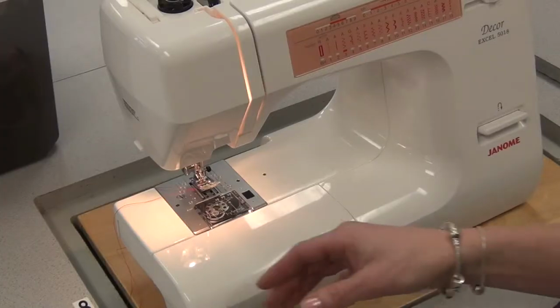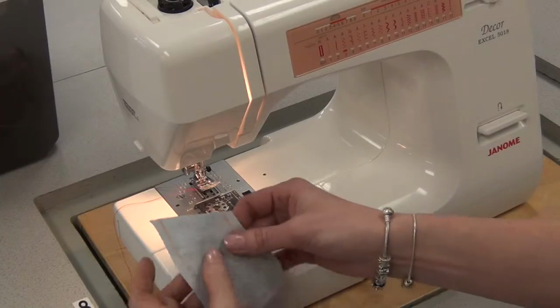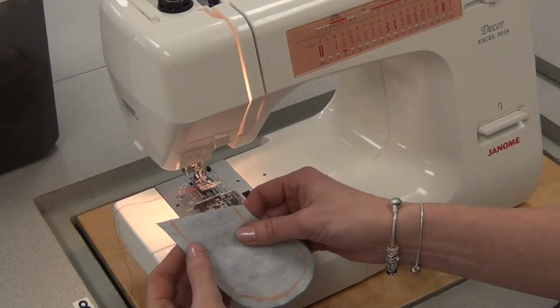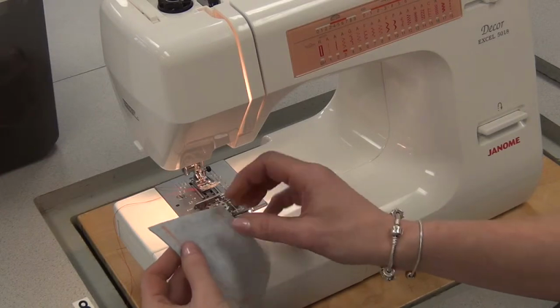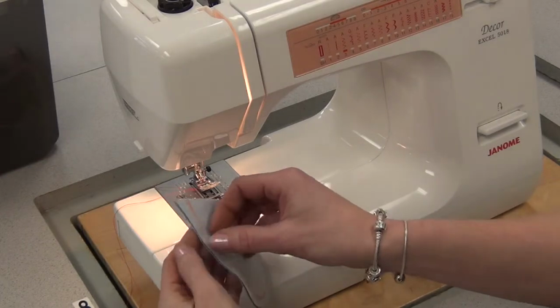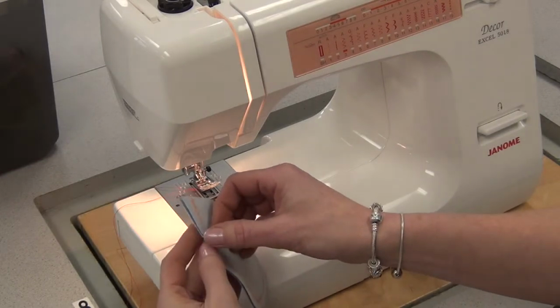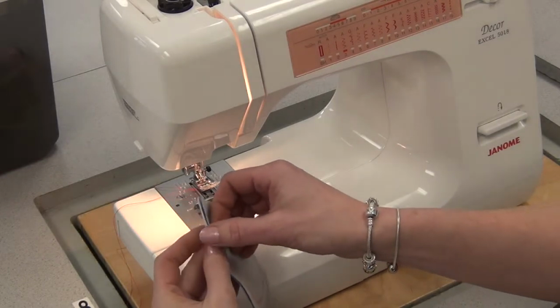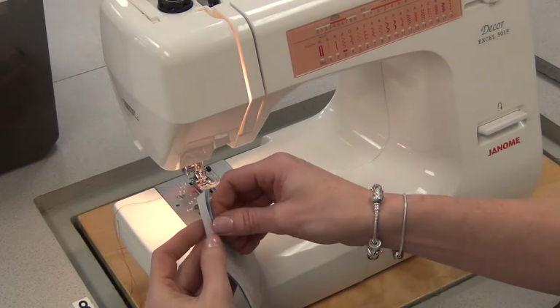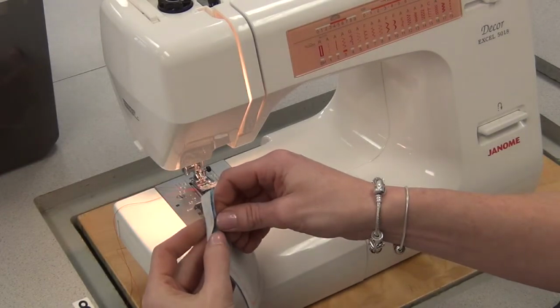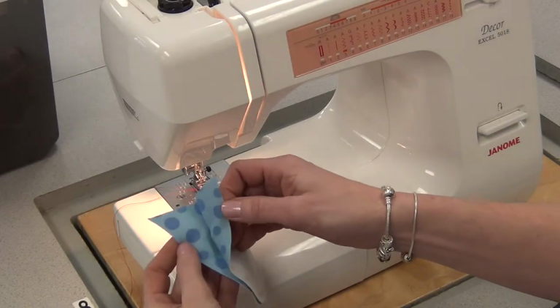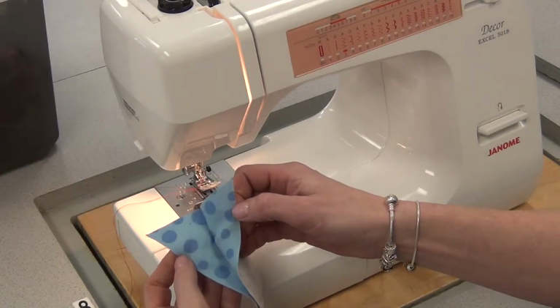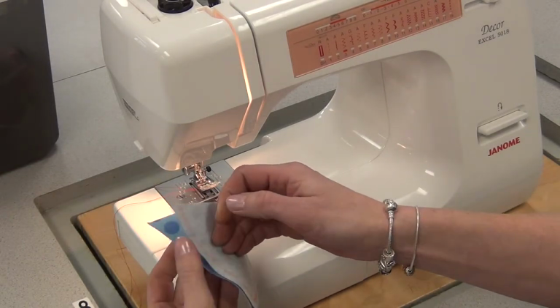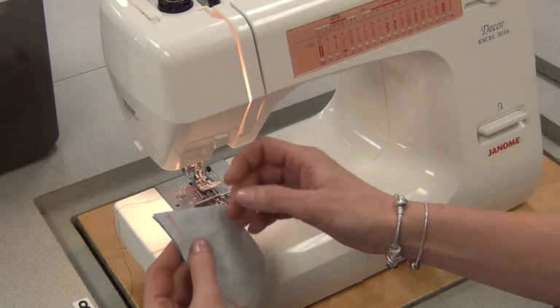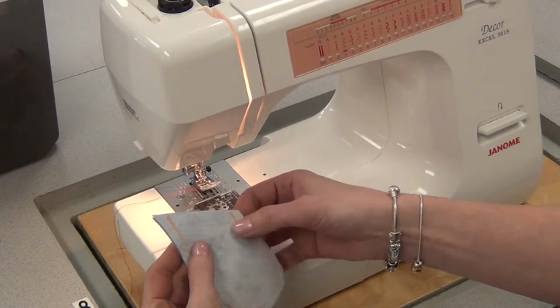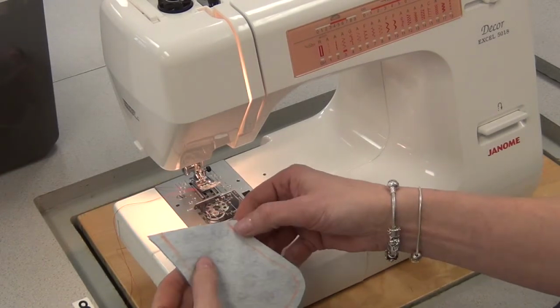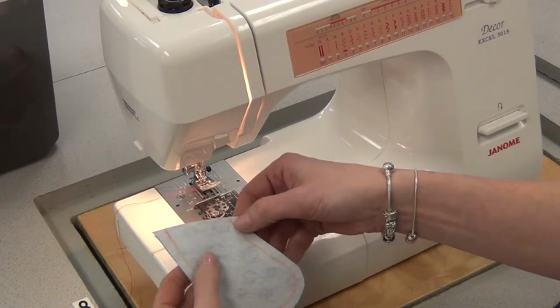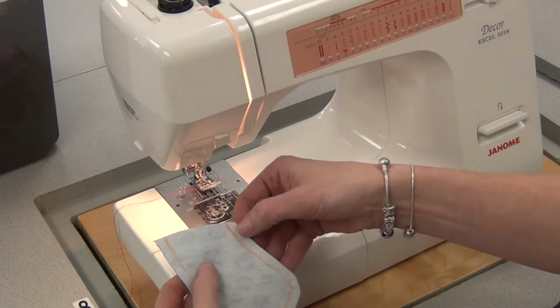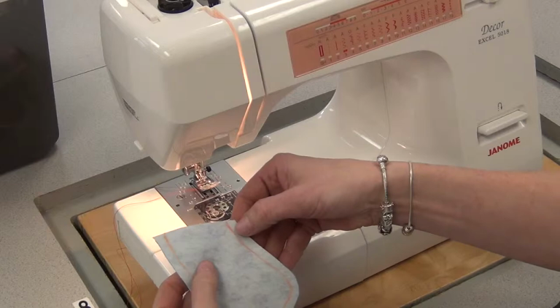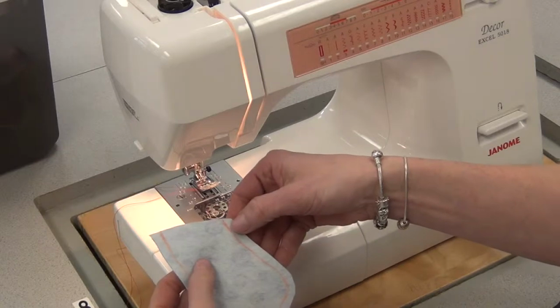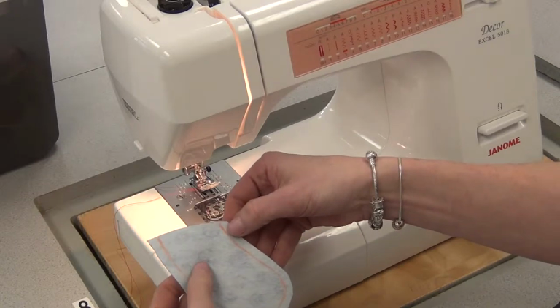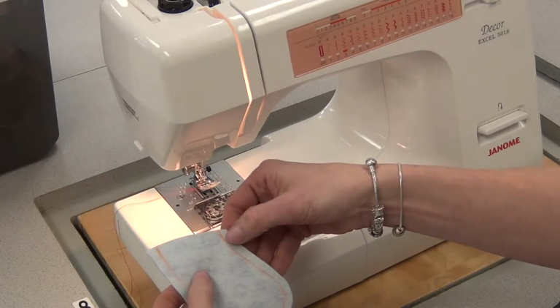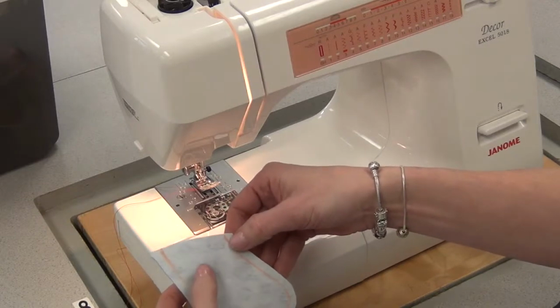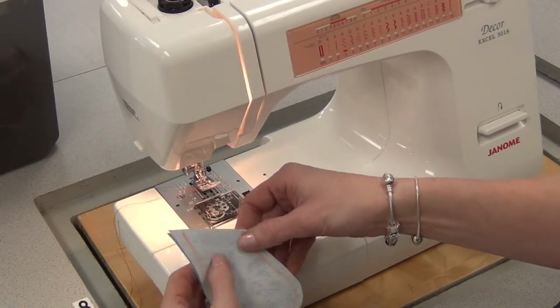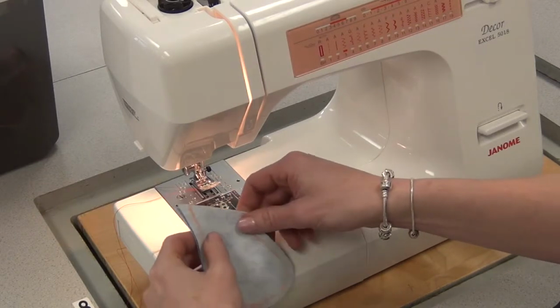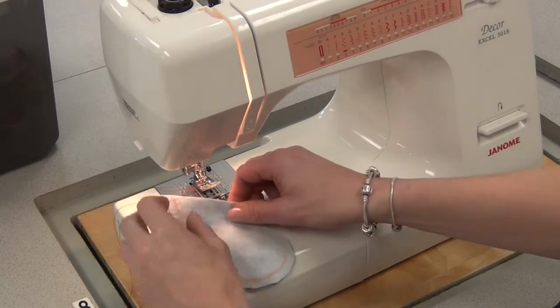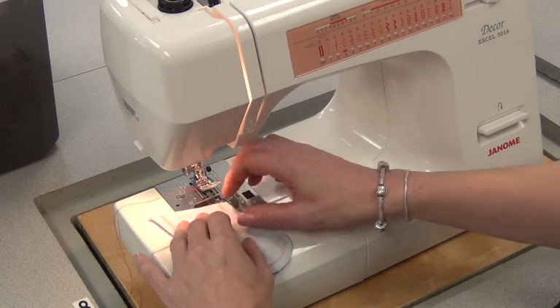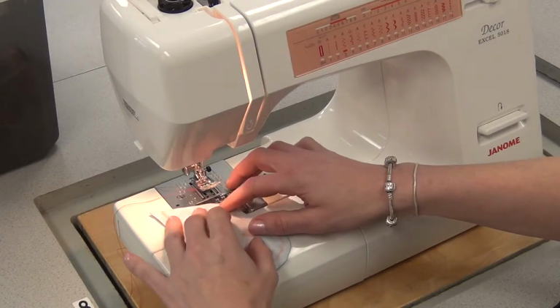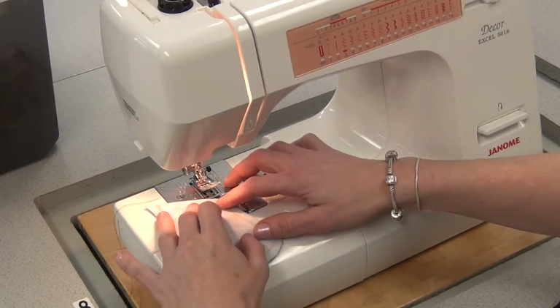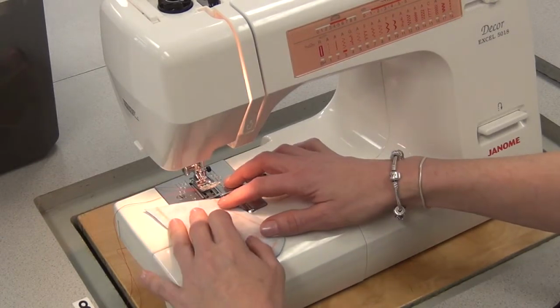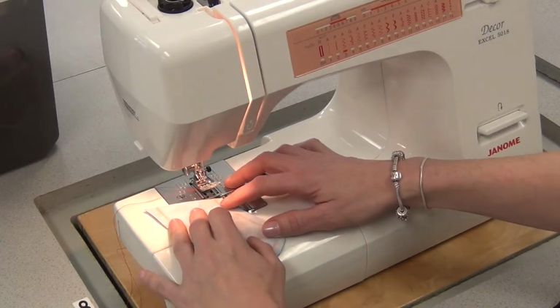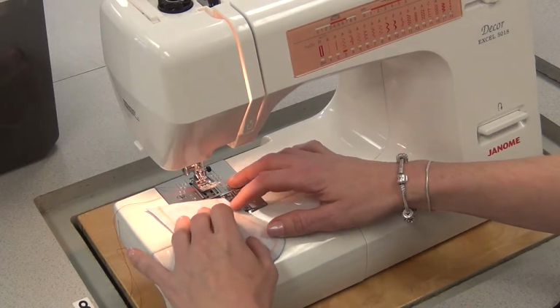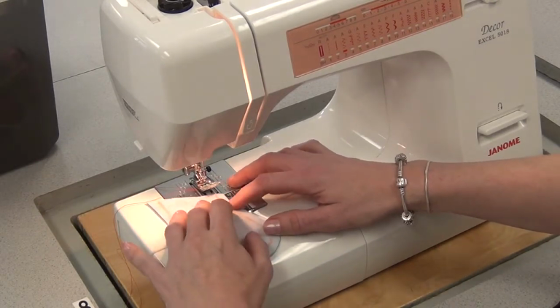To sew the limb, I've put the pieces good to good, and I've drawn a line with tailoring chalk a centimeter from the edge, because you always sew craft pieces on the one.